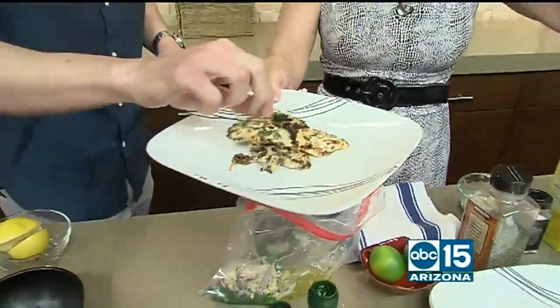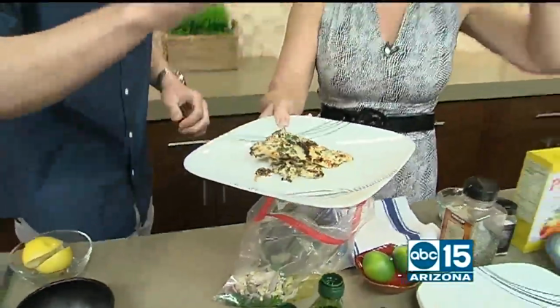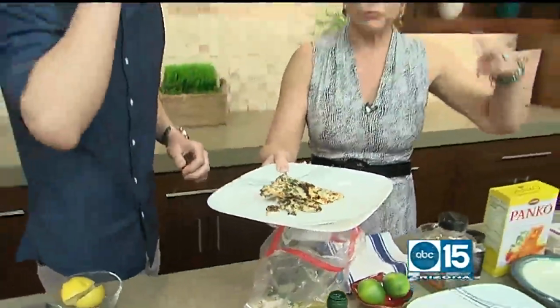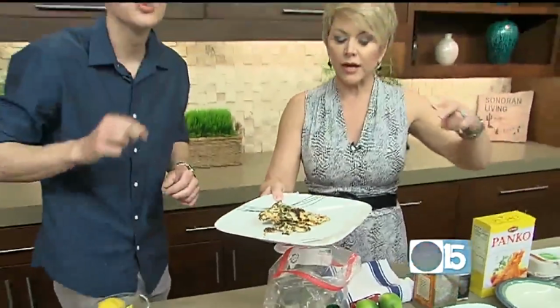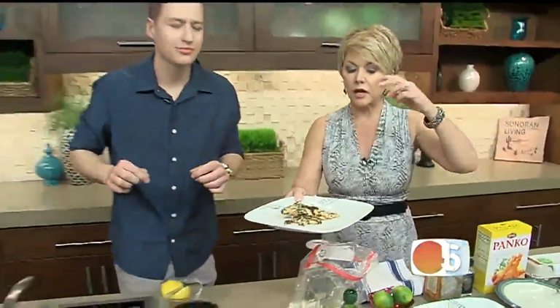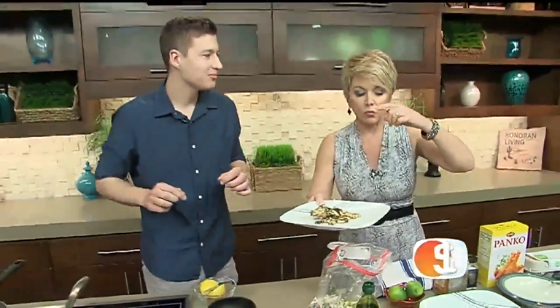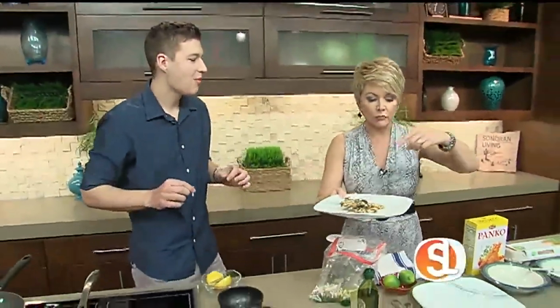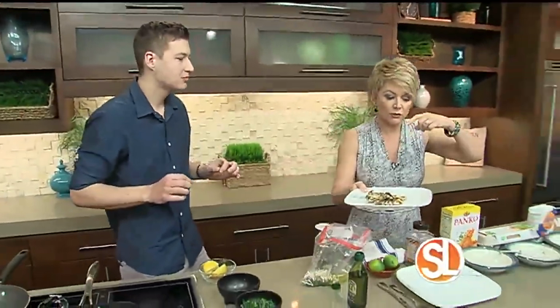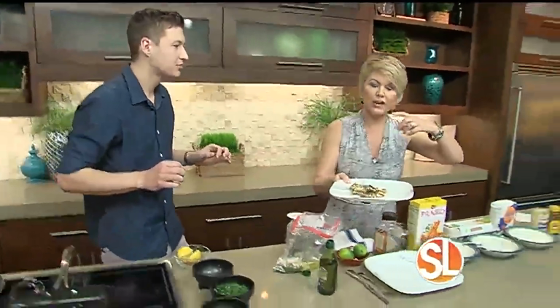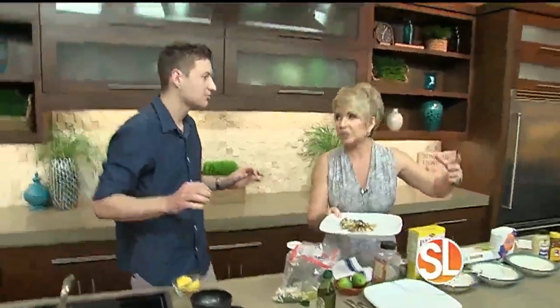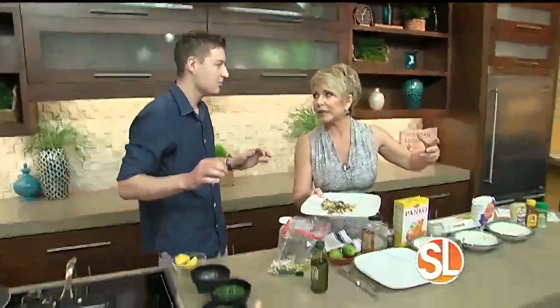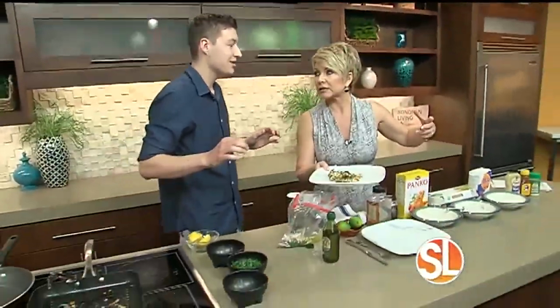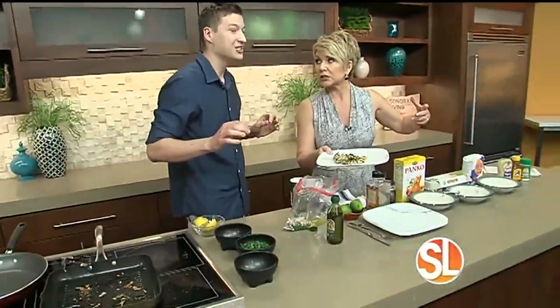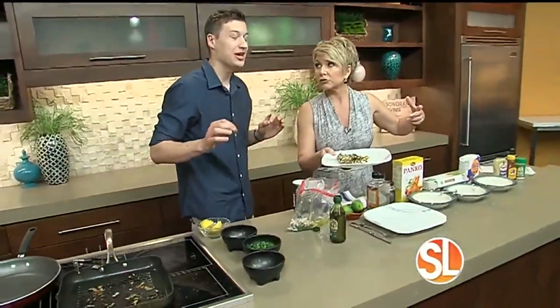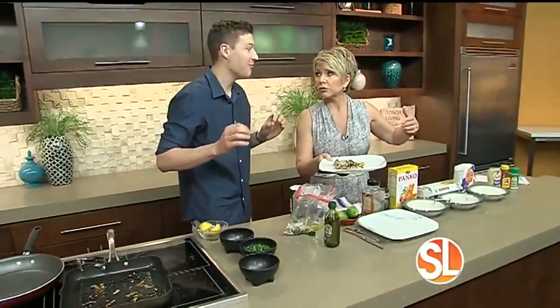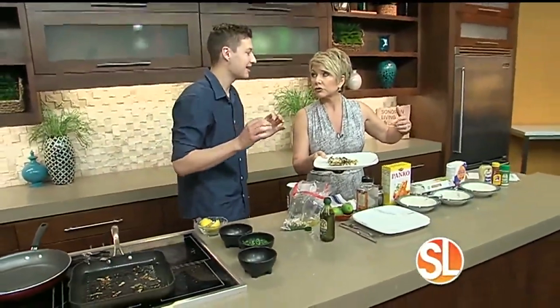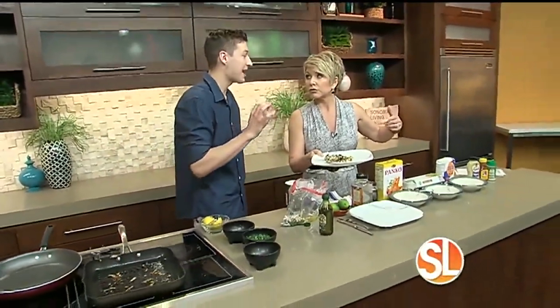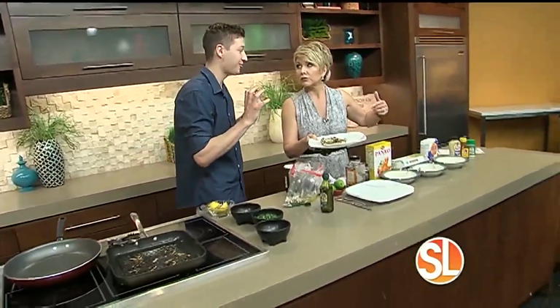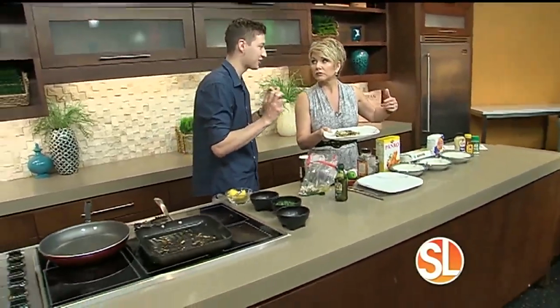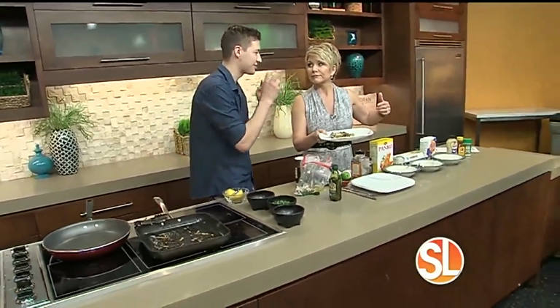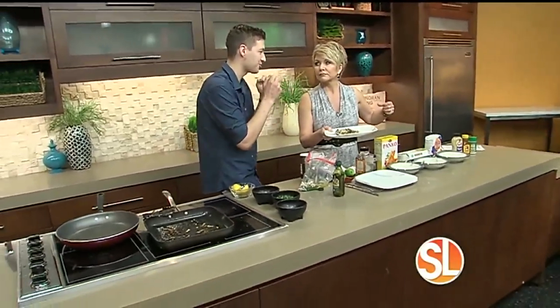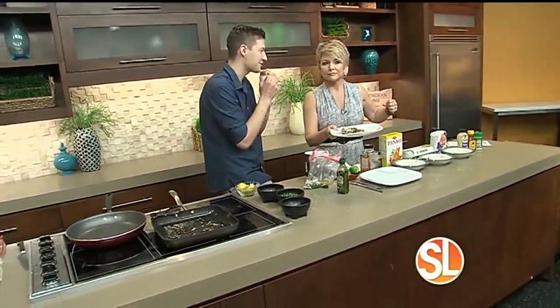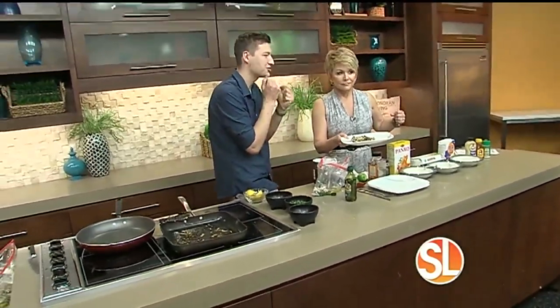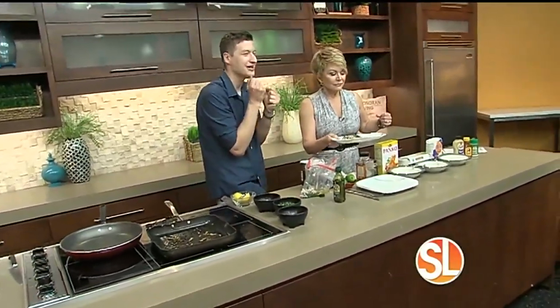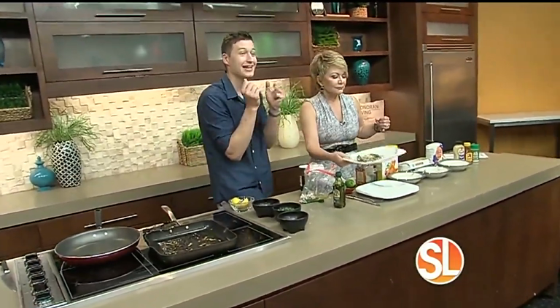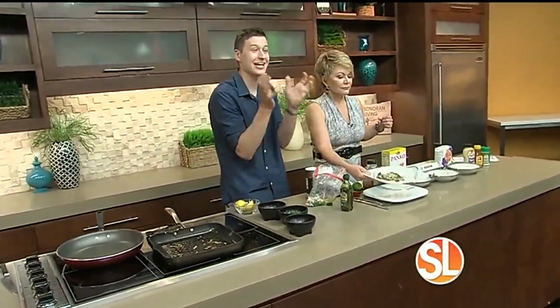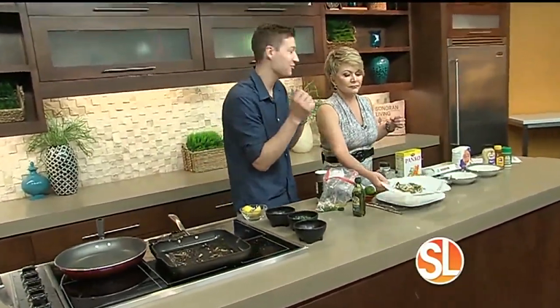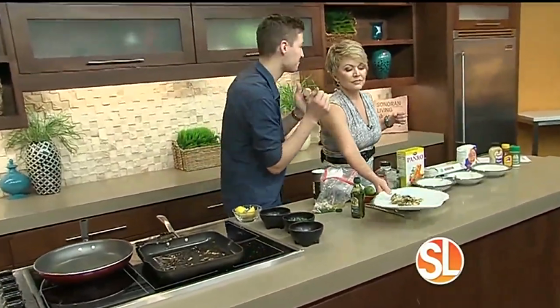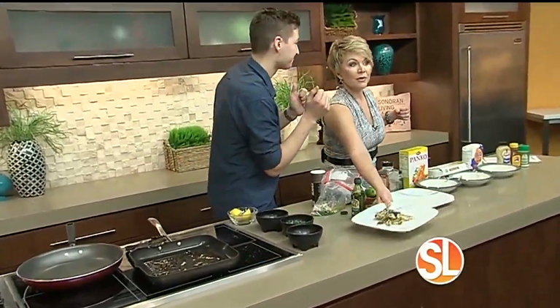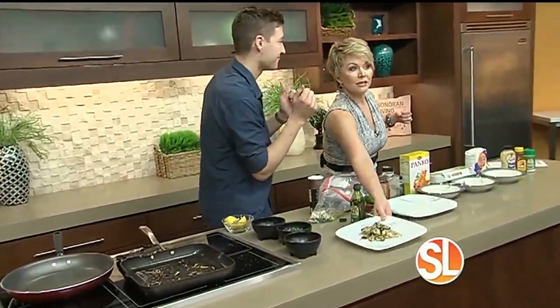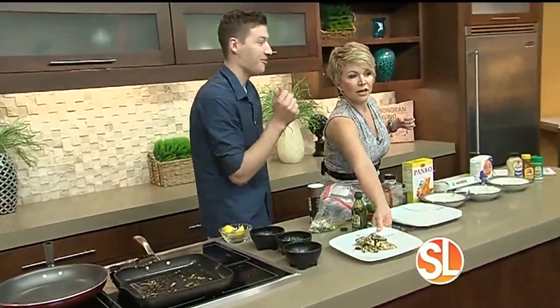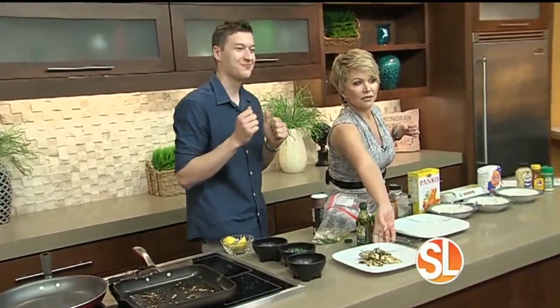We're doing chicken three ways. Next, we are making a pan-fried chicken — nice and crispy, crunchy, and it's a healthier version. I love it!